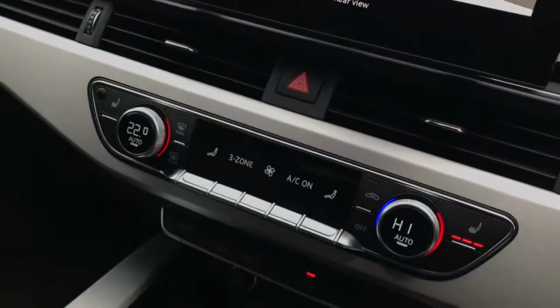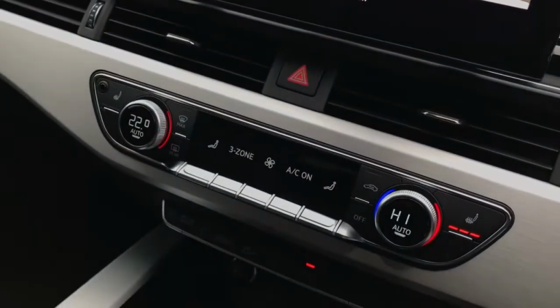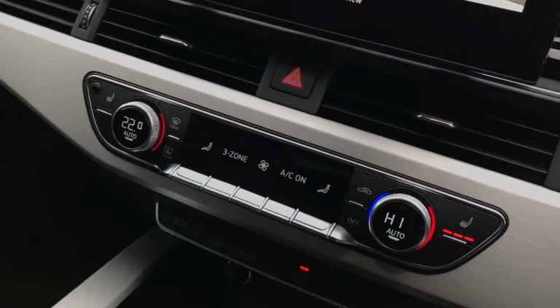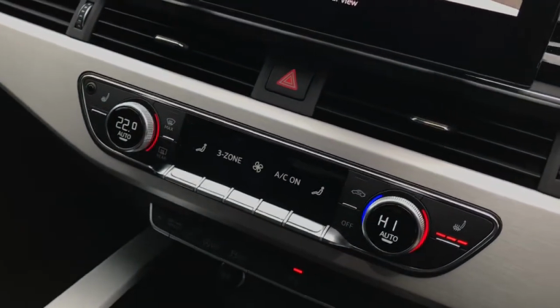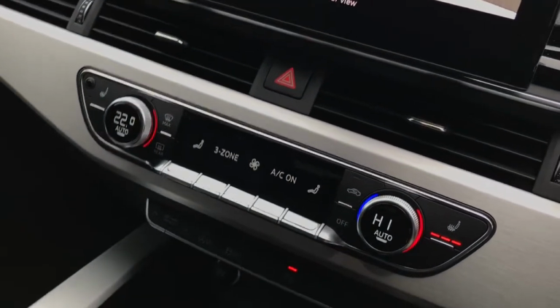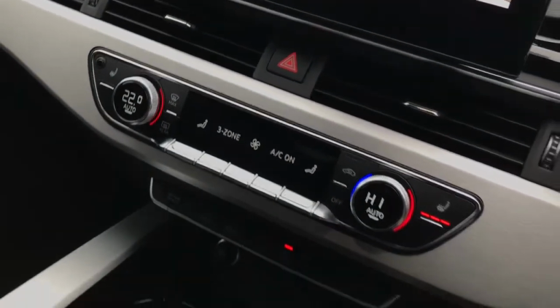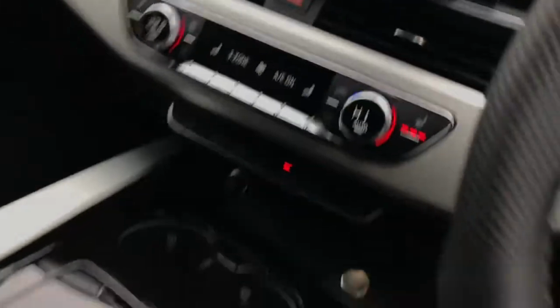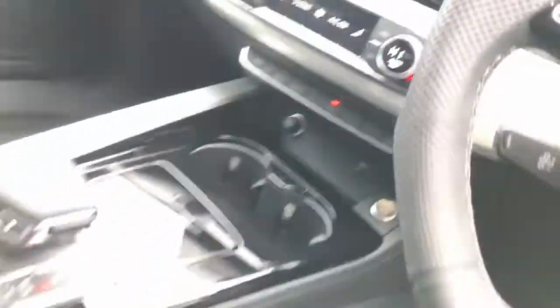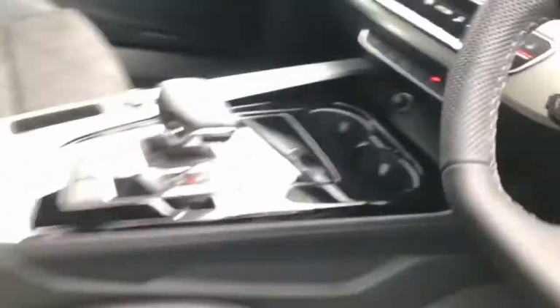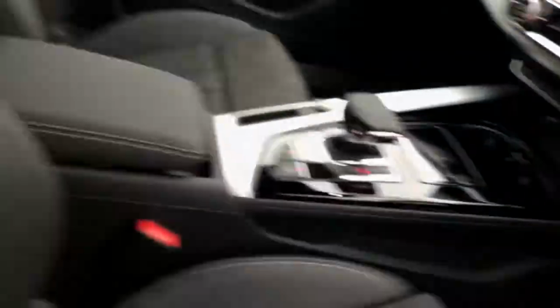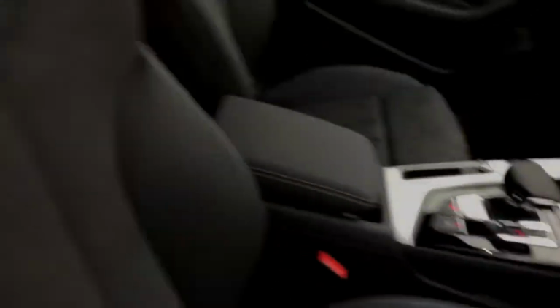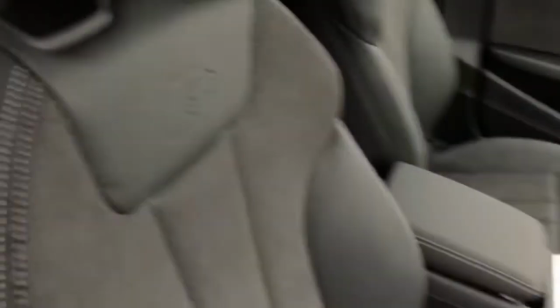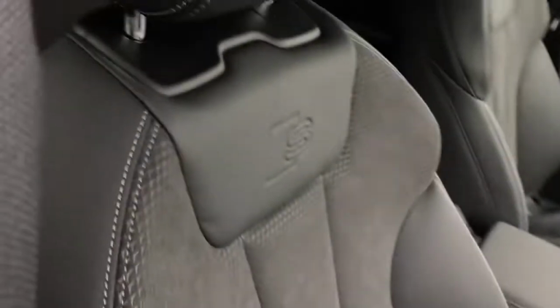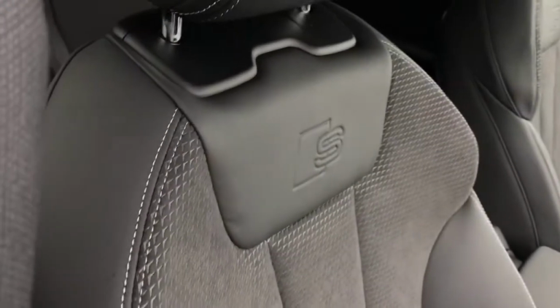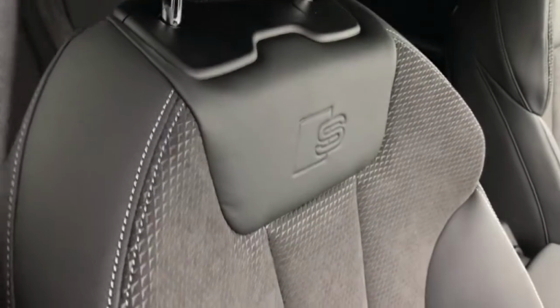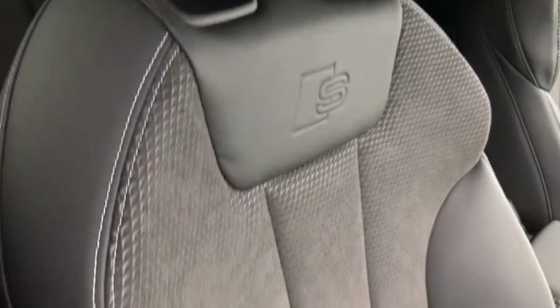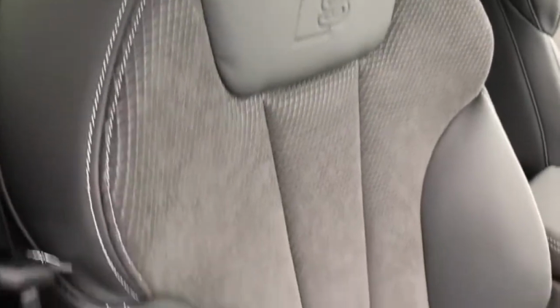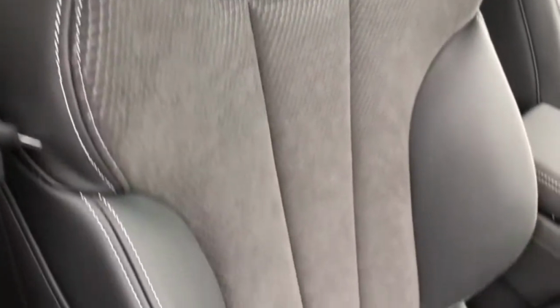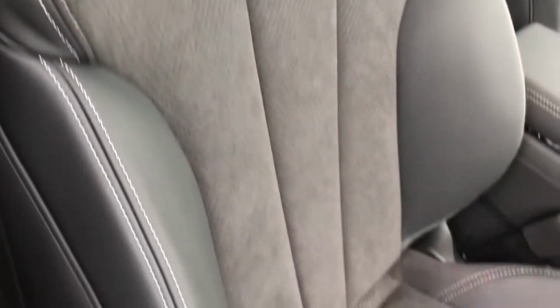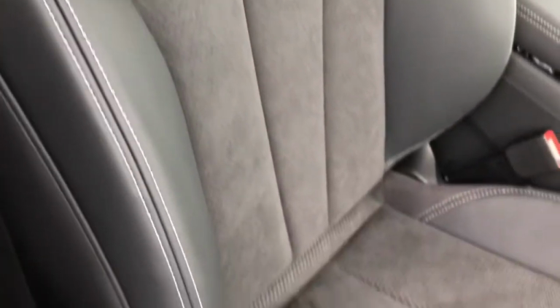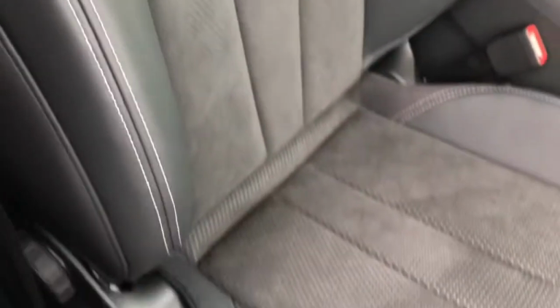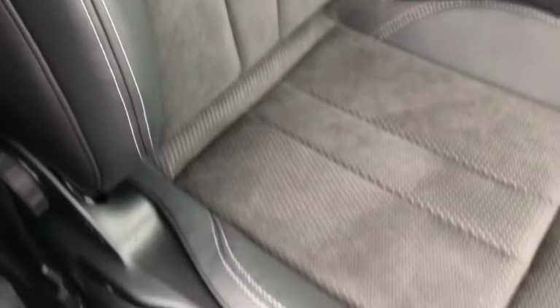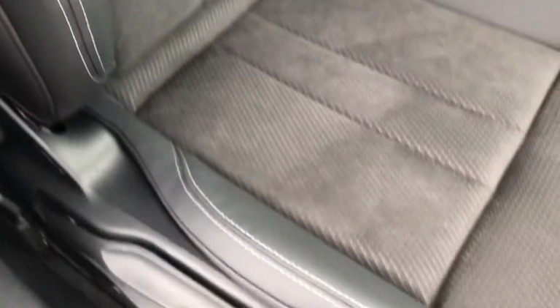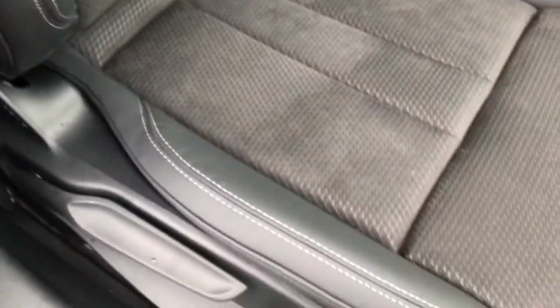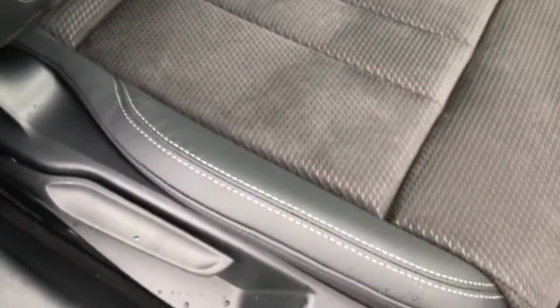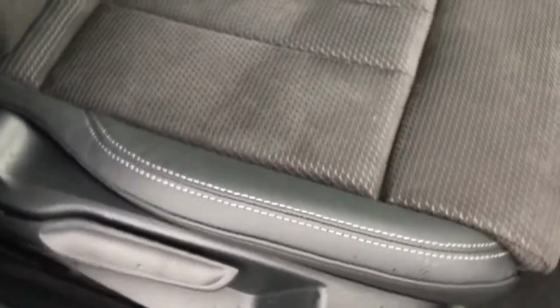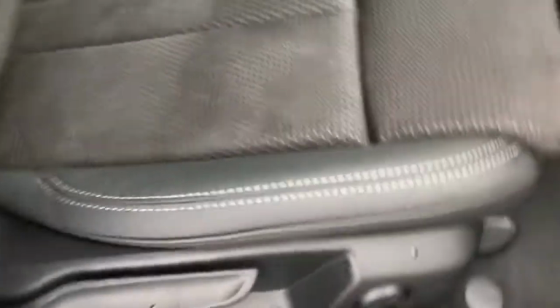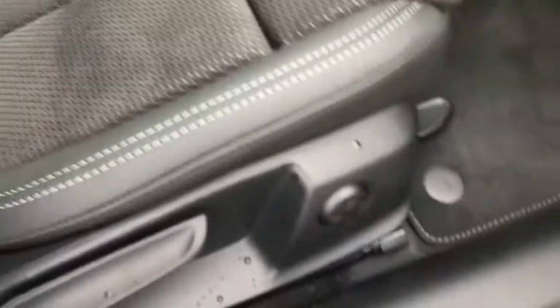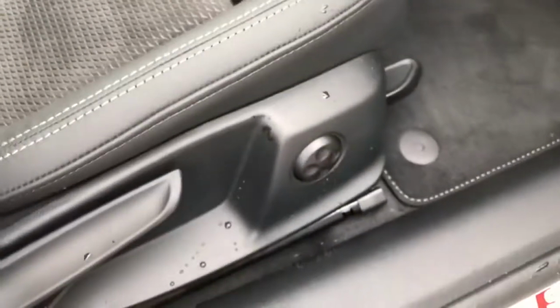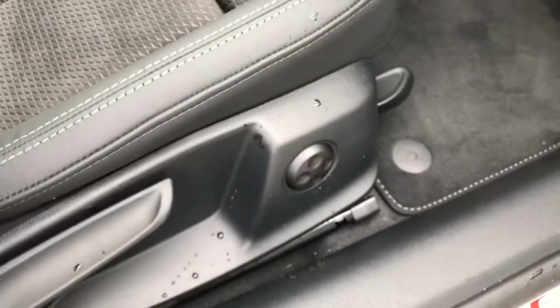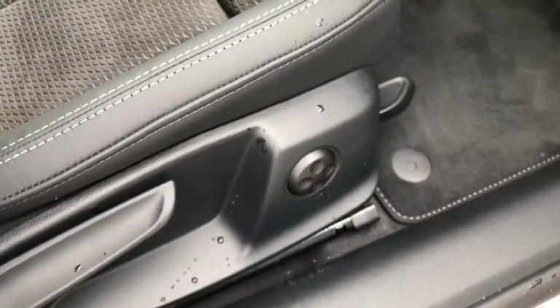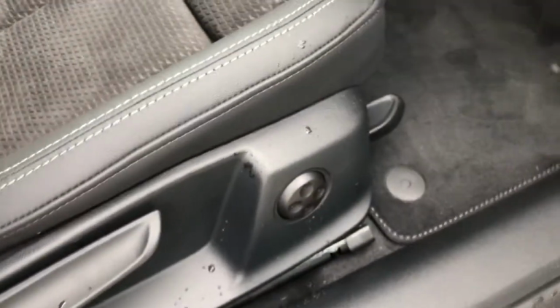There is also 3-Zone Deluxe Climate Control with front heated seats. Those seats are finished in the leather and Alcantara mix and feature 4-way lumbar support.